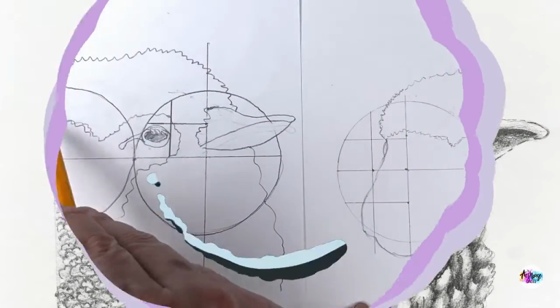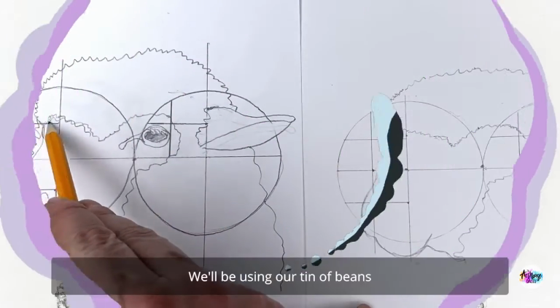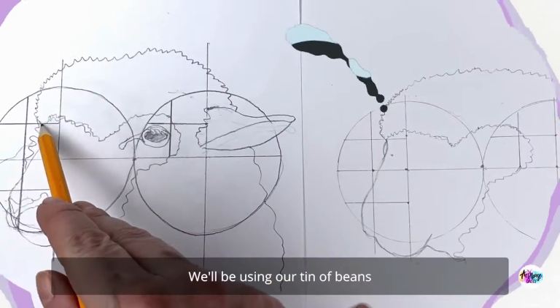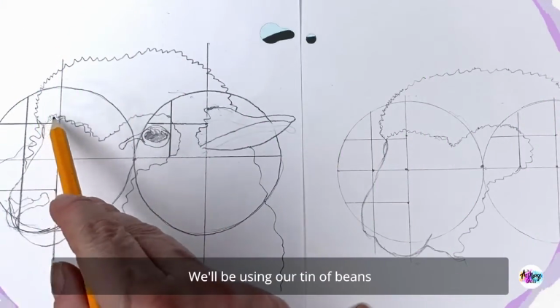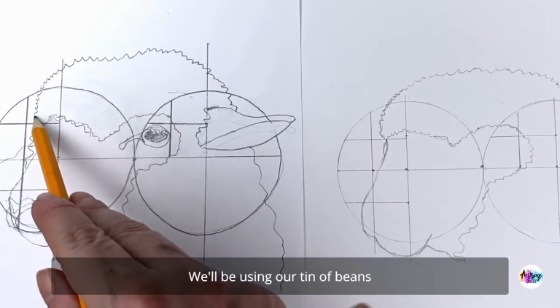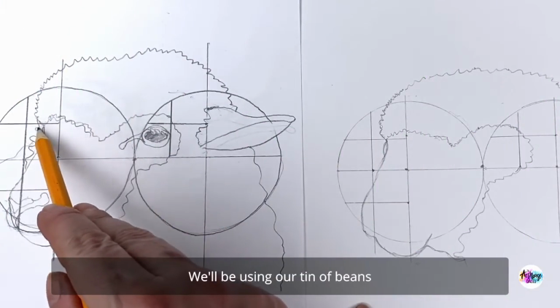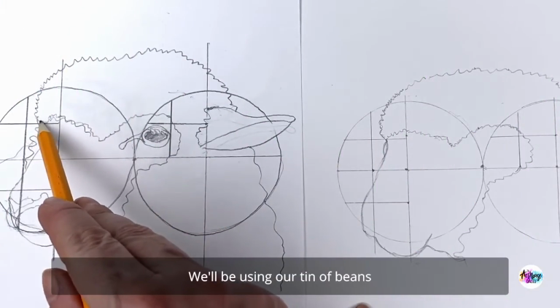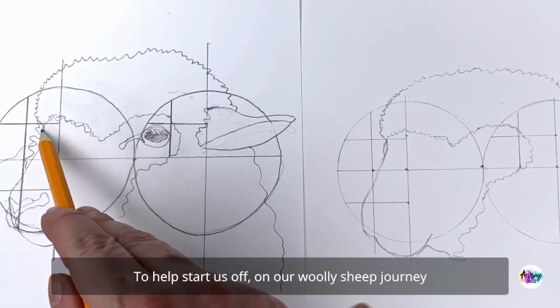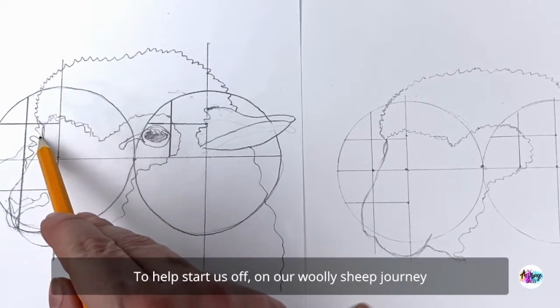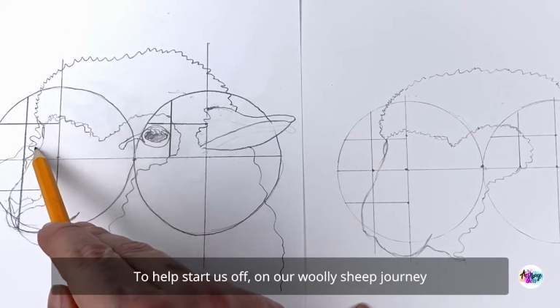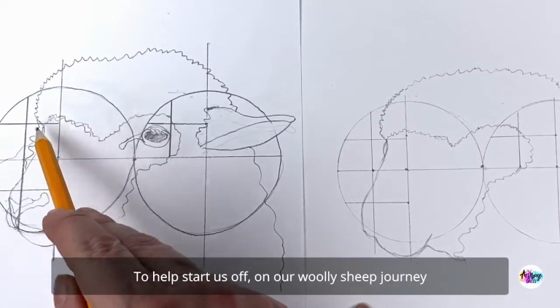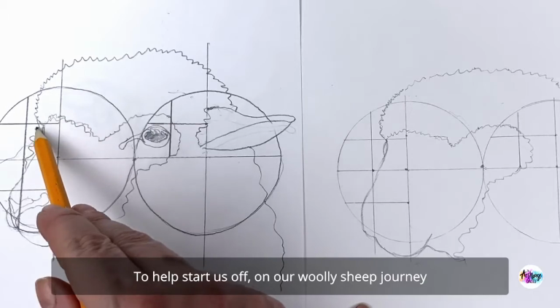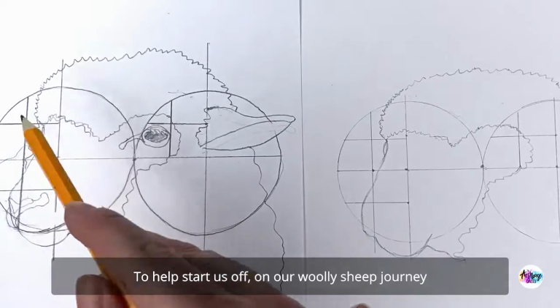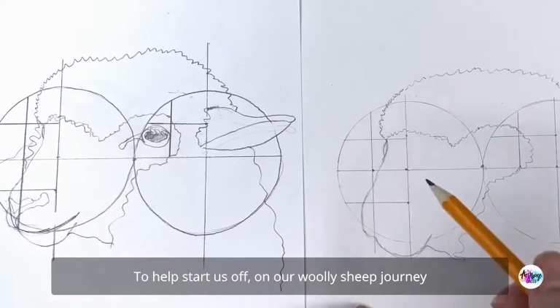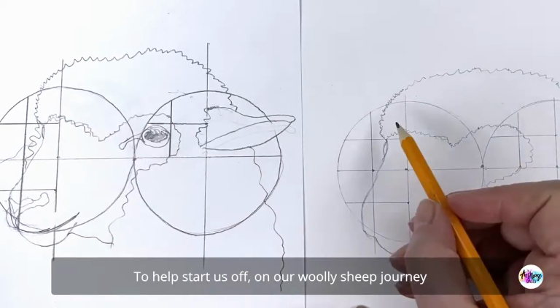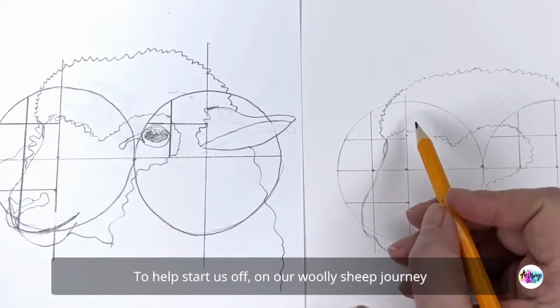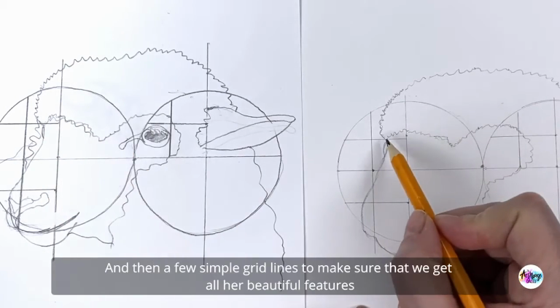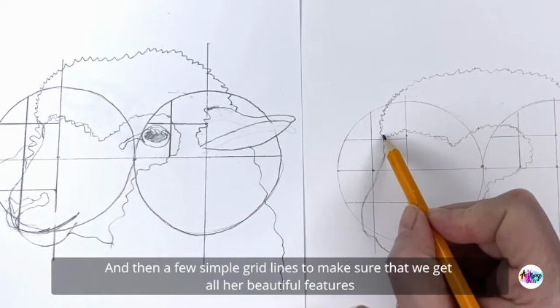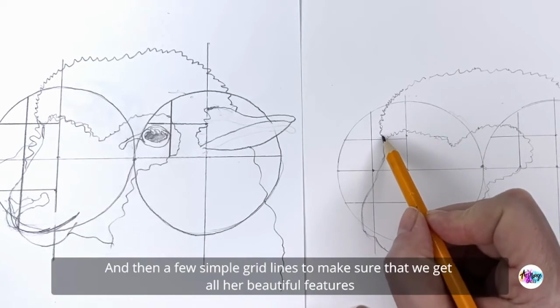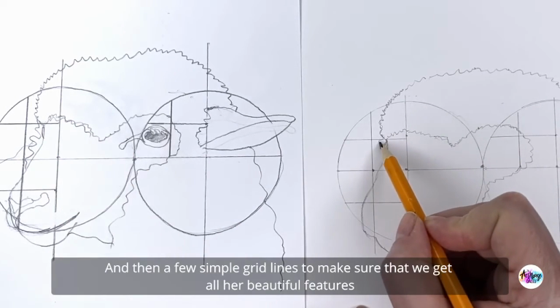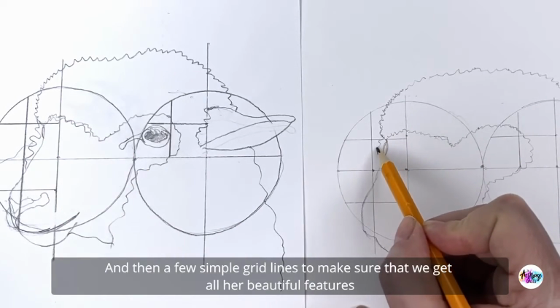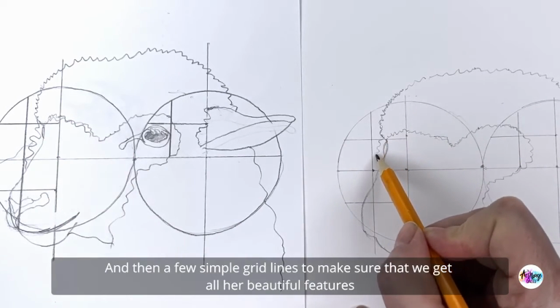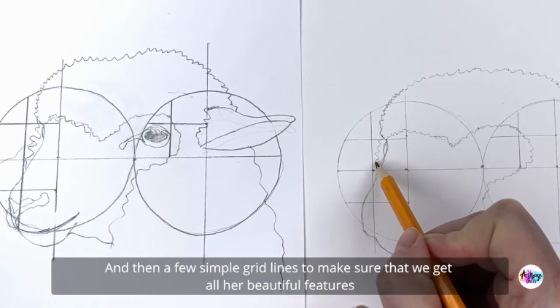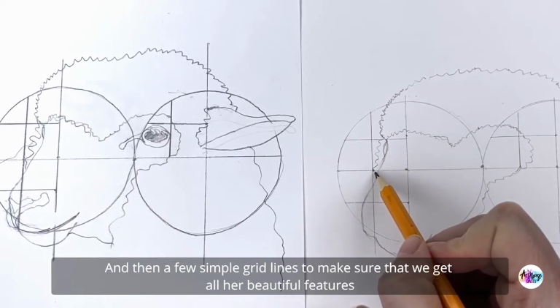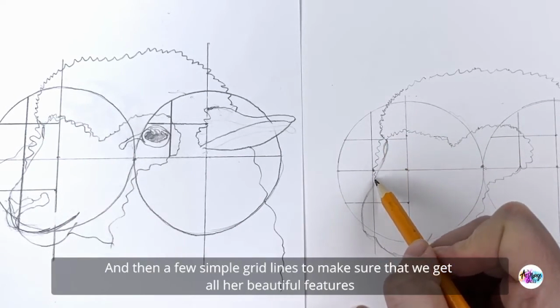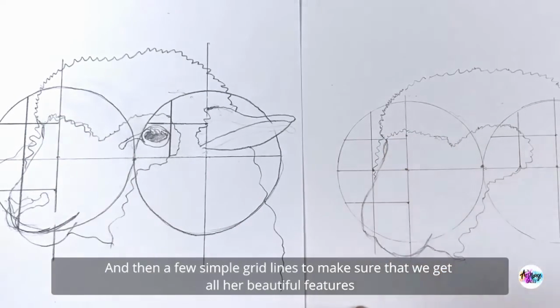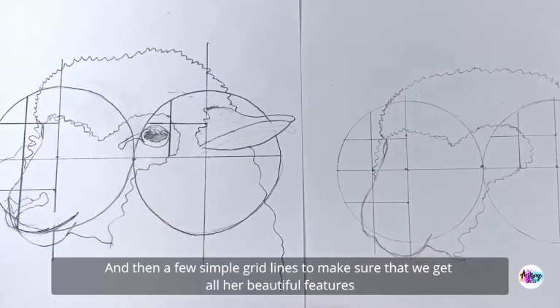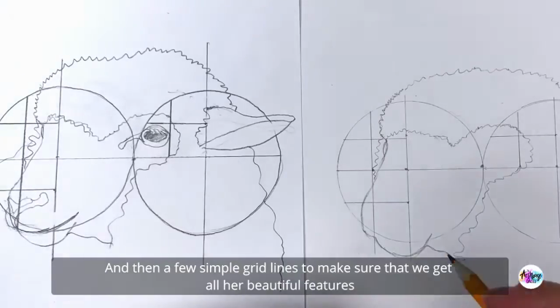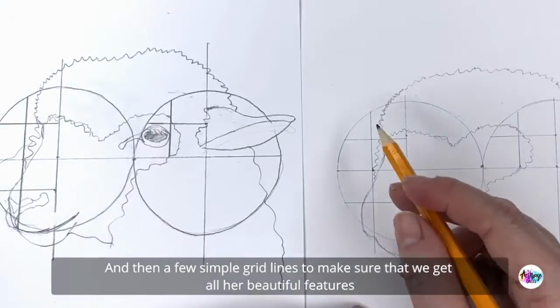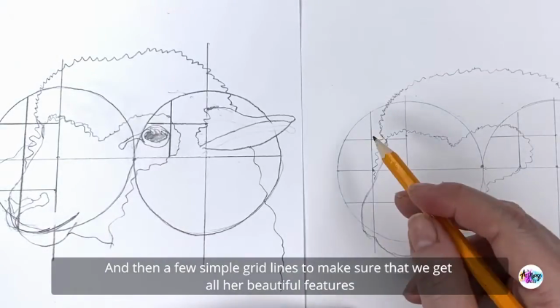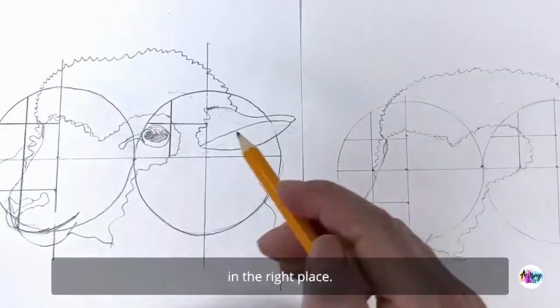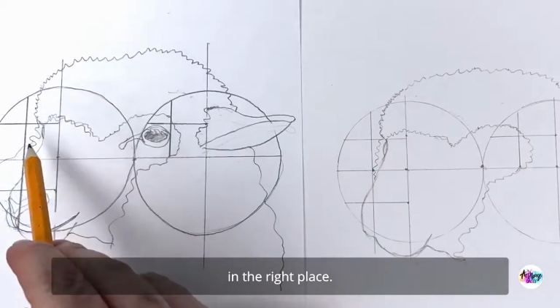We'll be using our tin of beans to help start us off on our woolly sheep journey, and then a few simple grid lines to make sure that we get all her beautiful features in the right place.